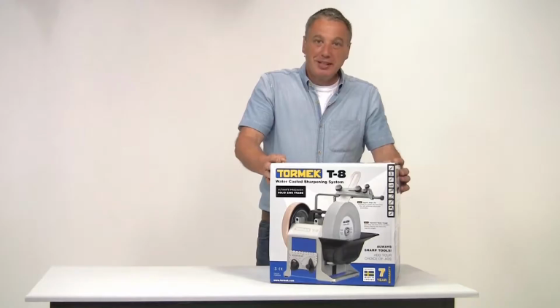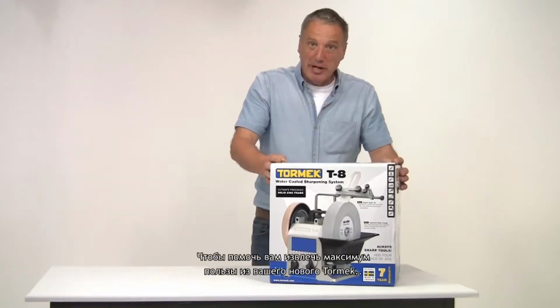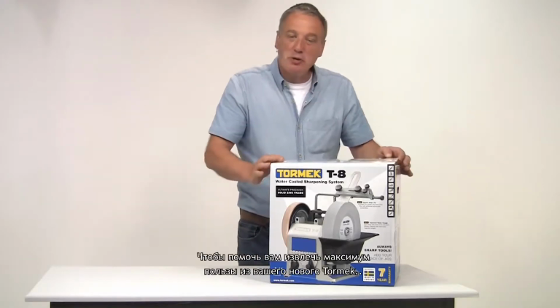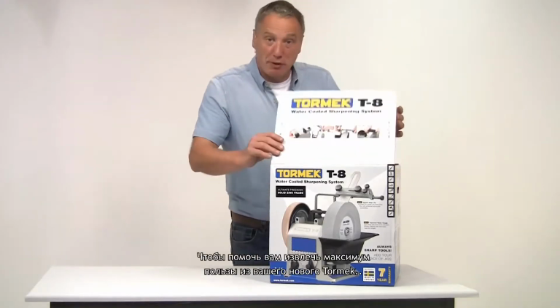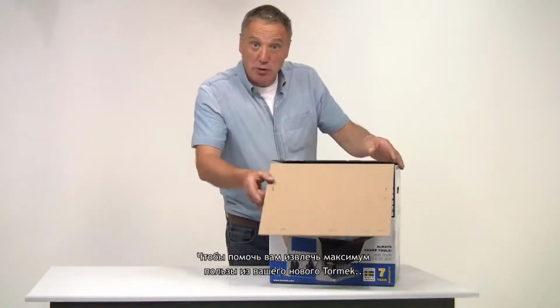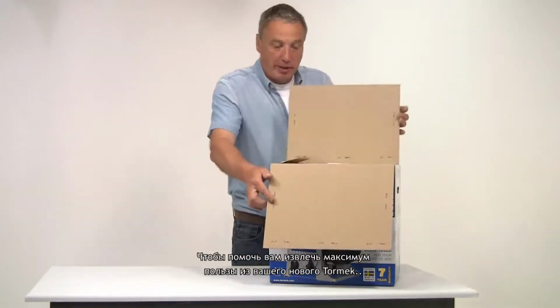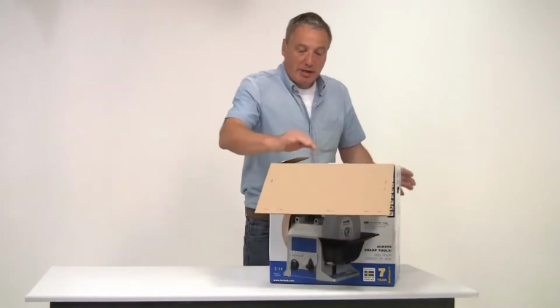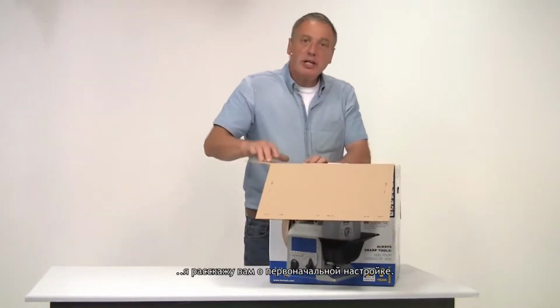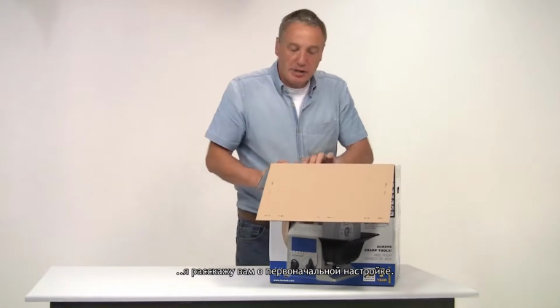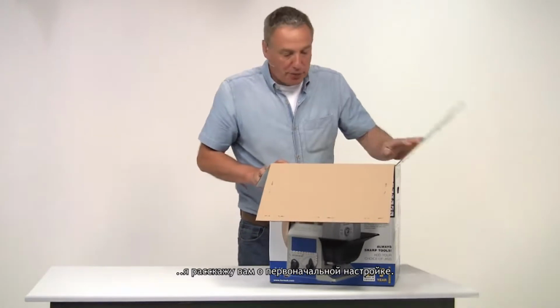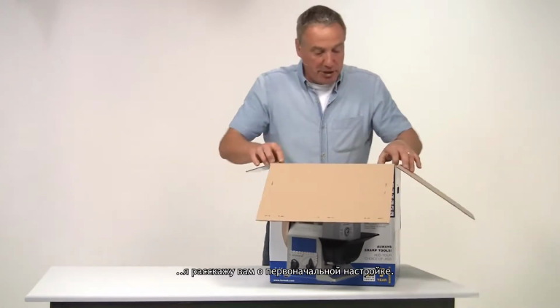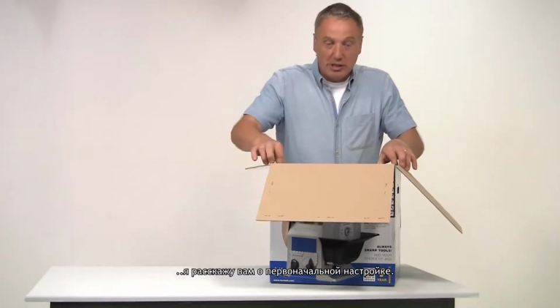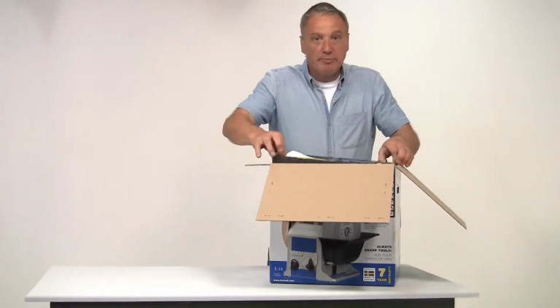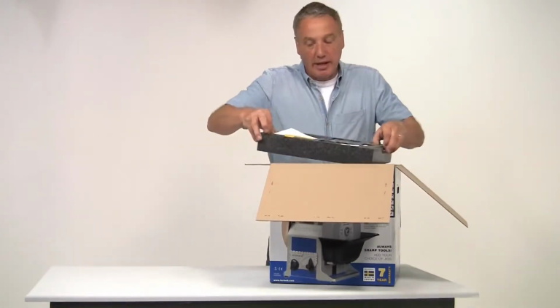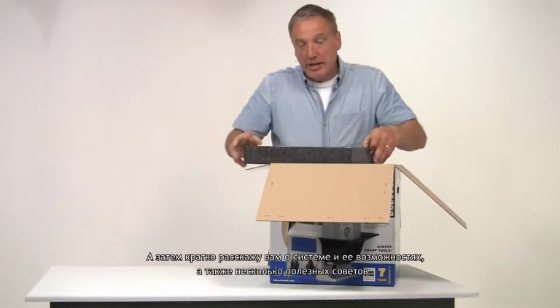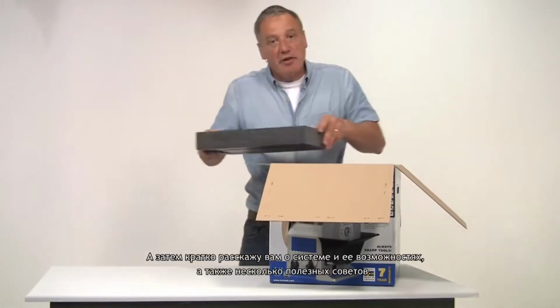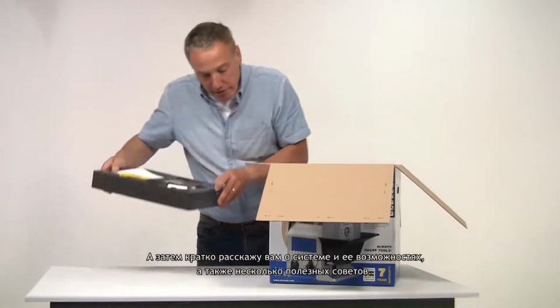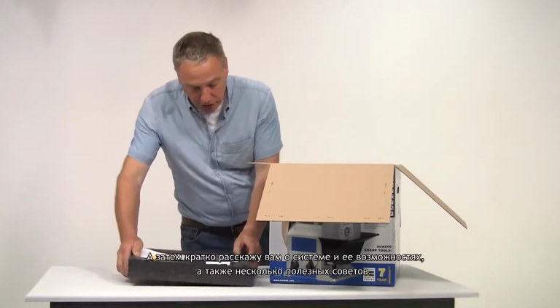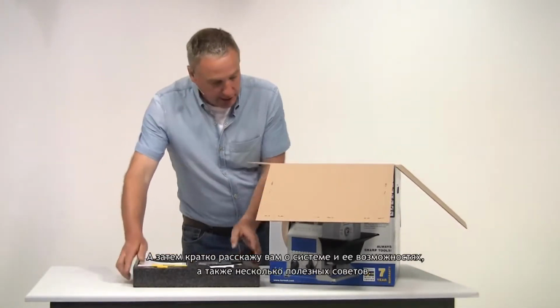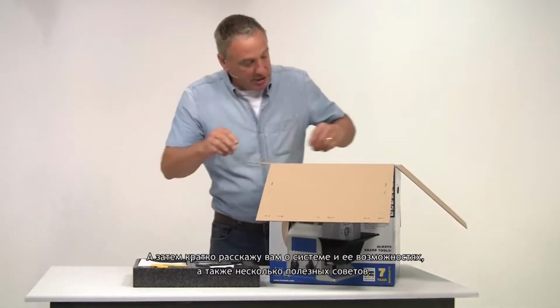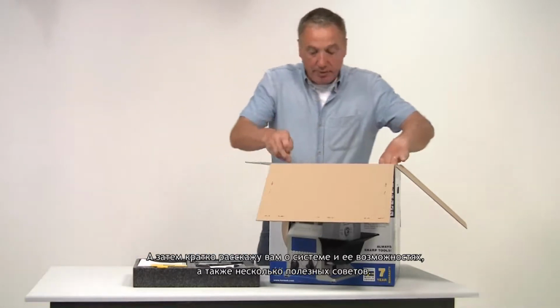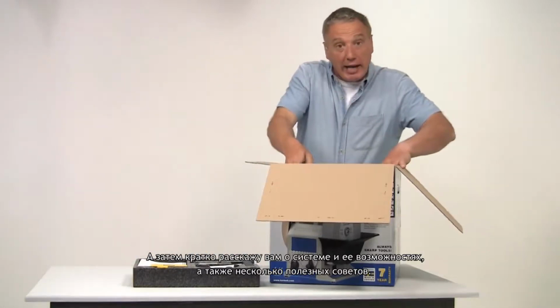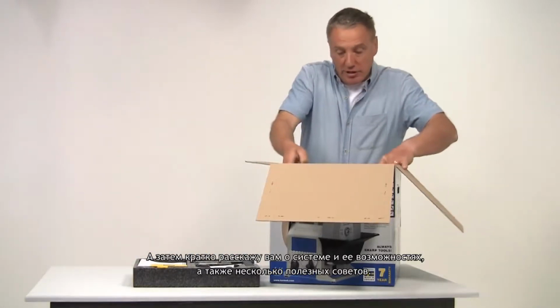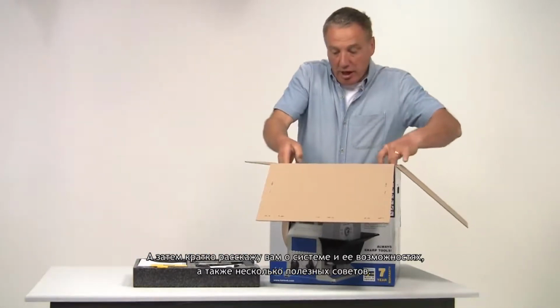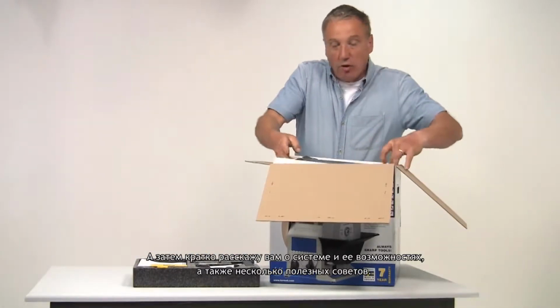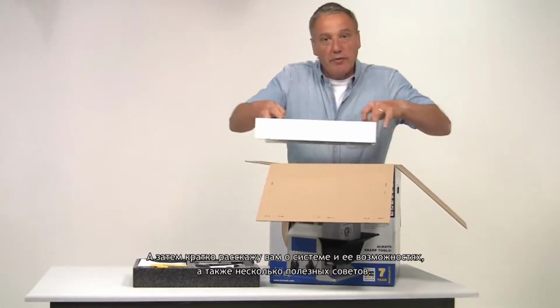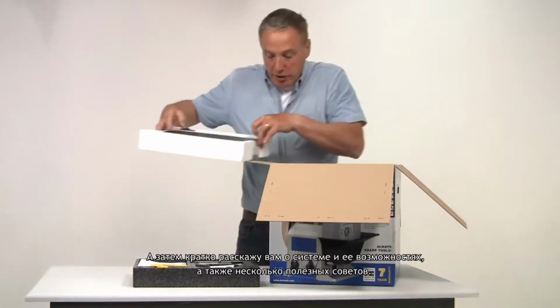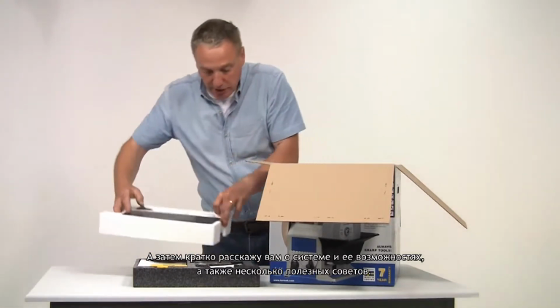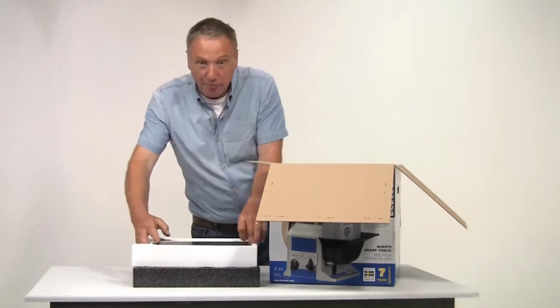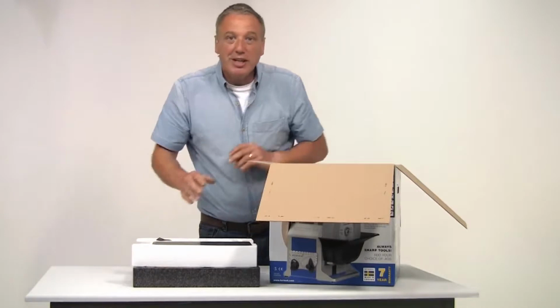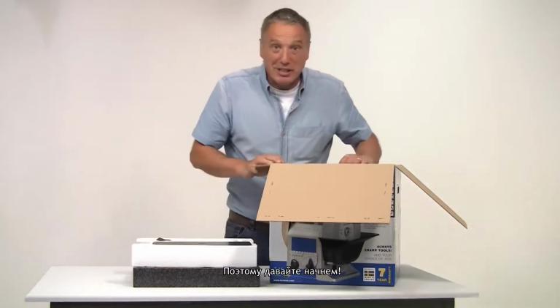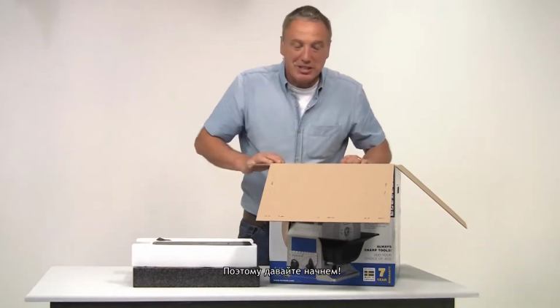To help you get the most out of your new Tormek, I'm going to guide you through the initial setup, and then give you a brief introduction to the system and its features along with a few useful tips. So let's get started.